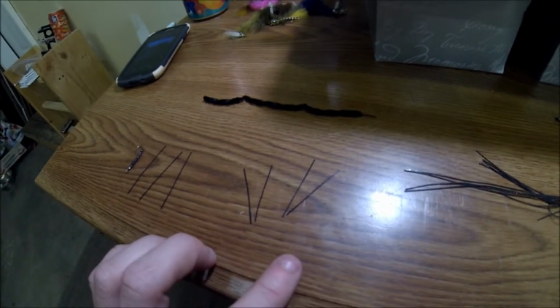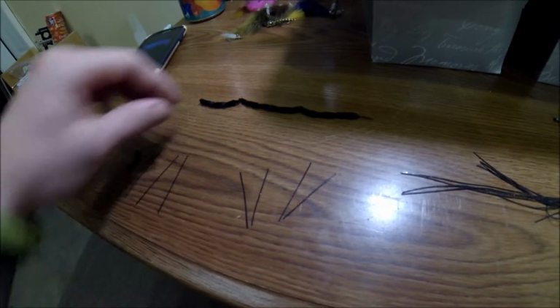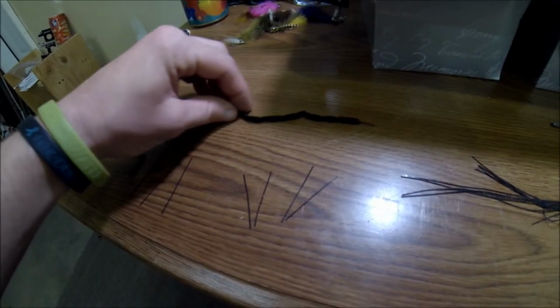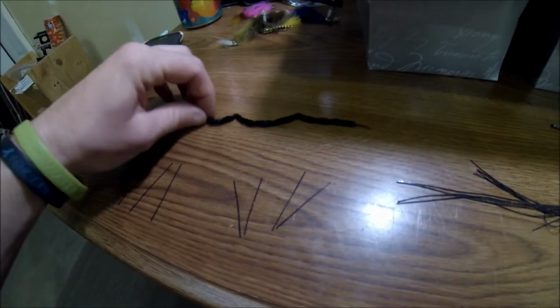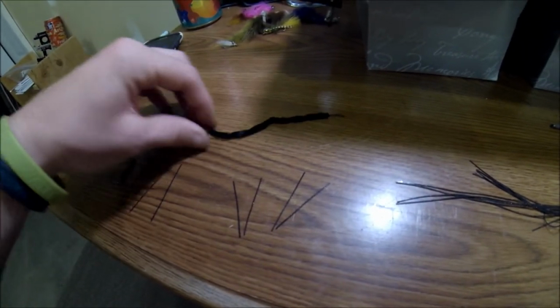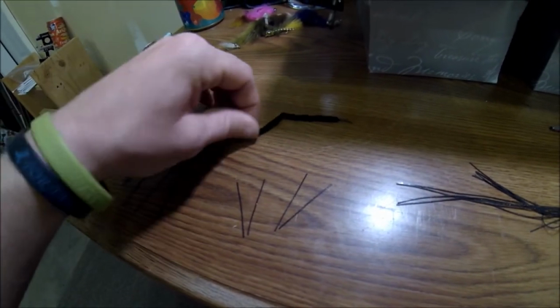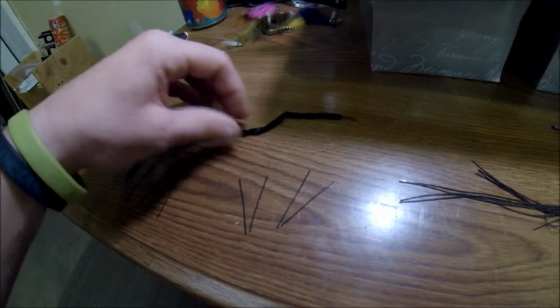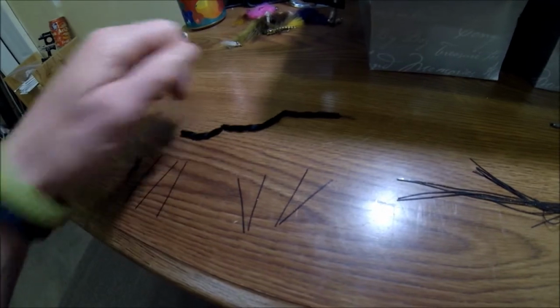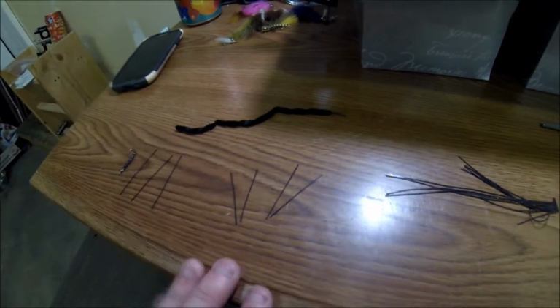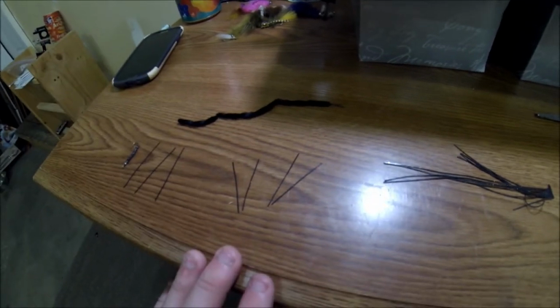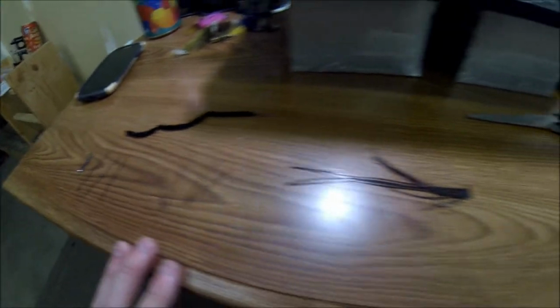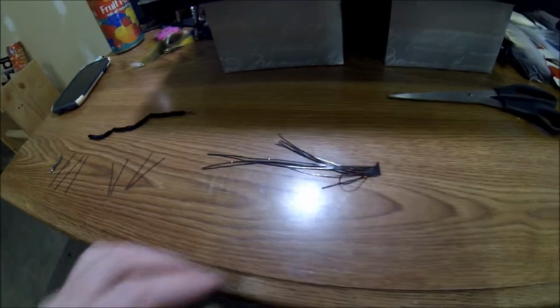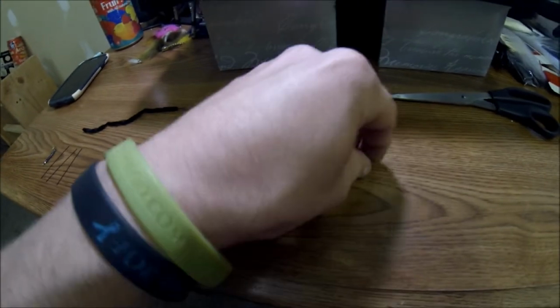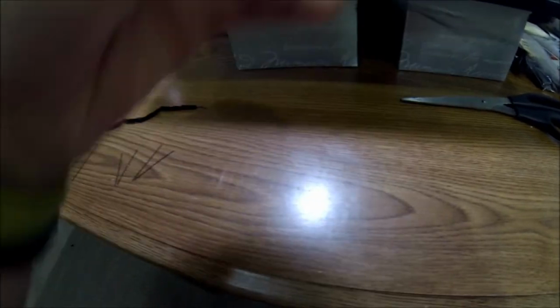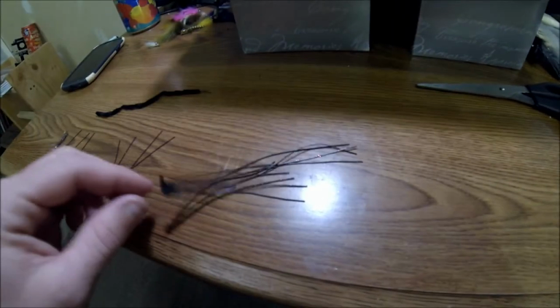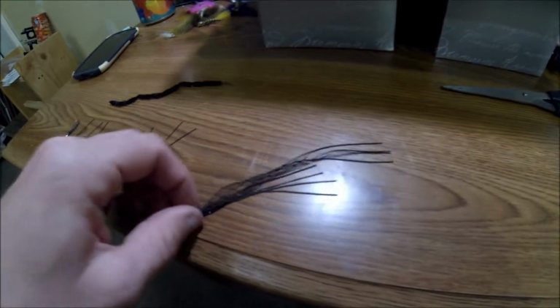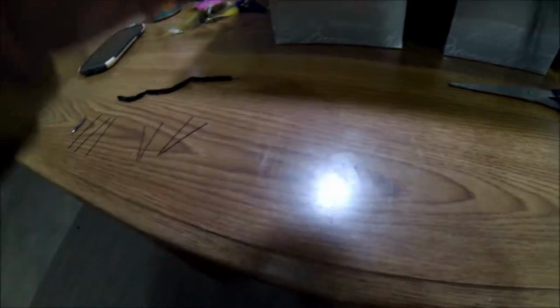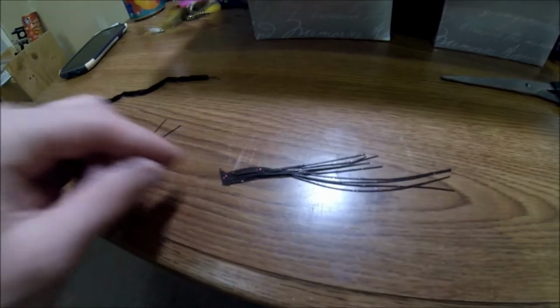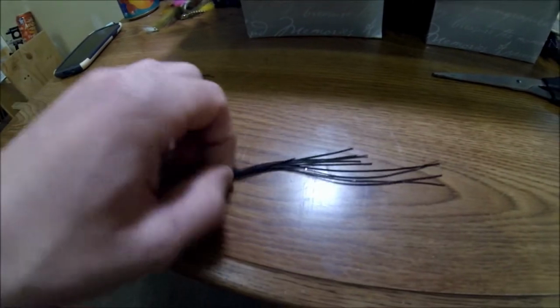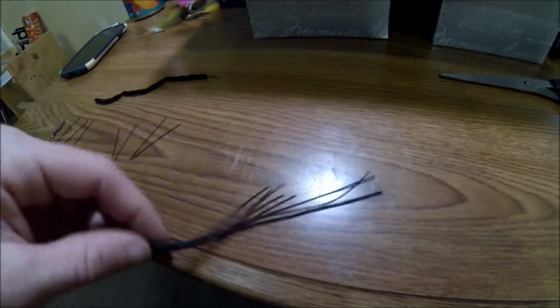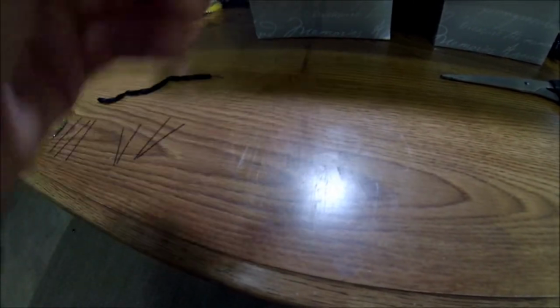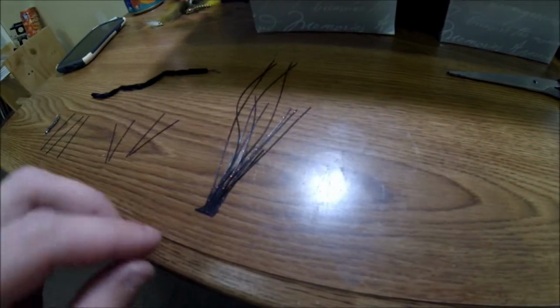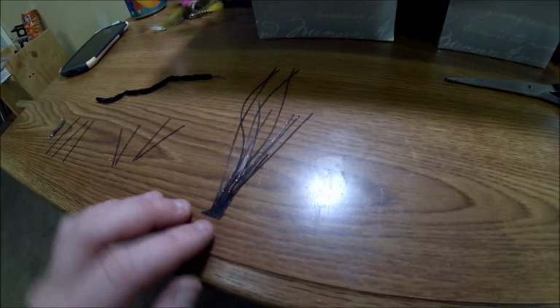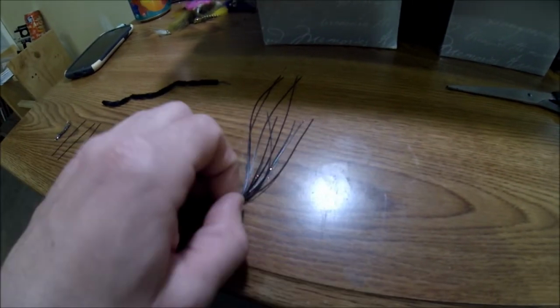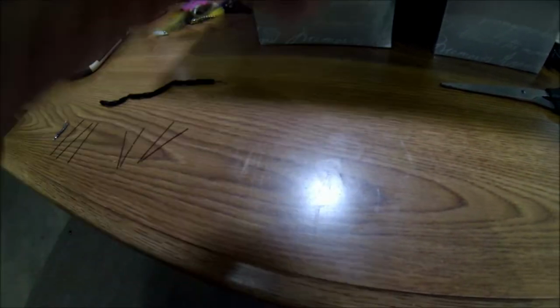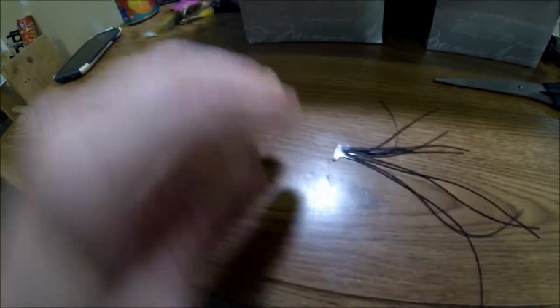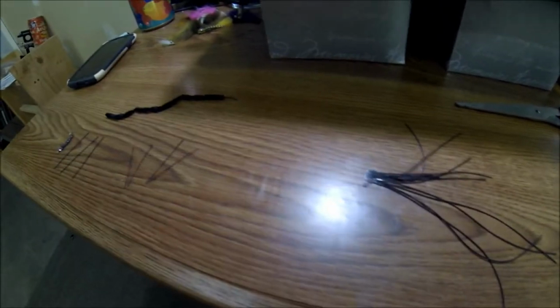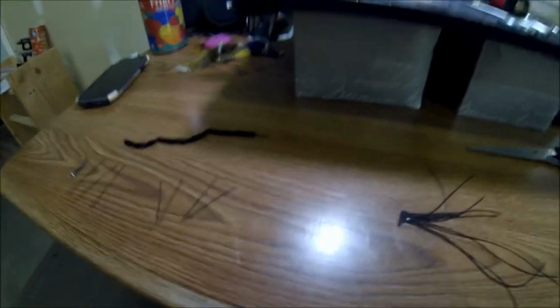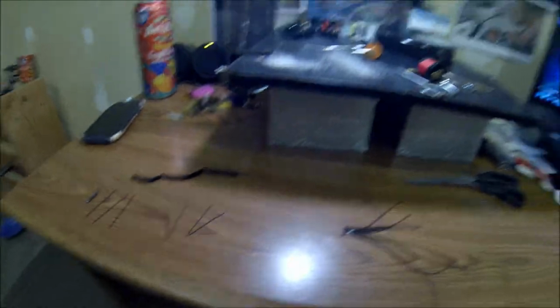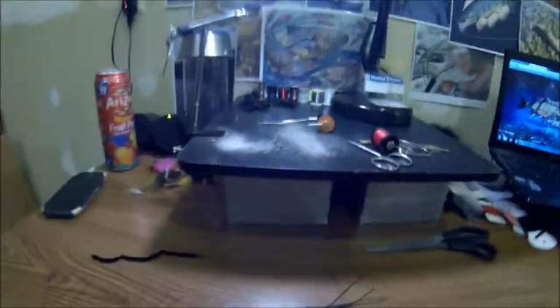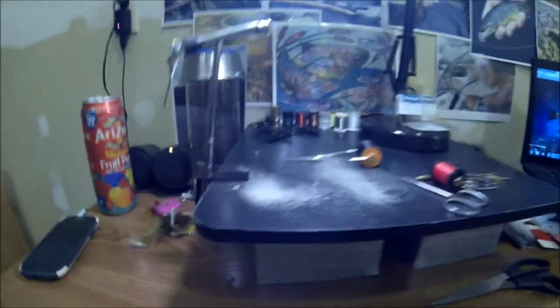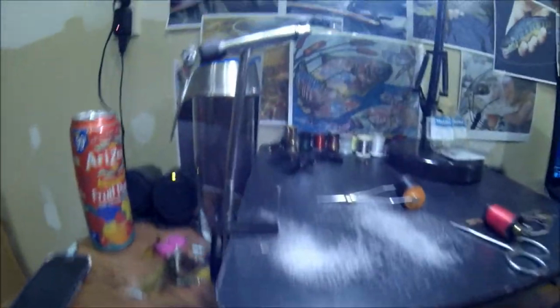I've got my six inches of chenille here. I cut the rubber legs from this — these come in a great big bundle and I just wanted to show you what that looks like. So here we go, this is what we're going to tie.